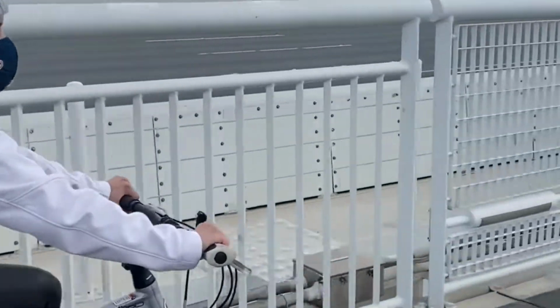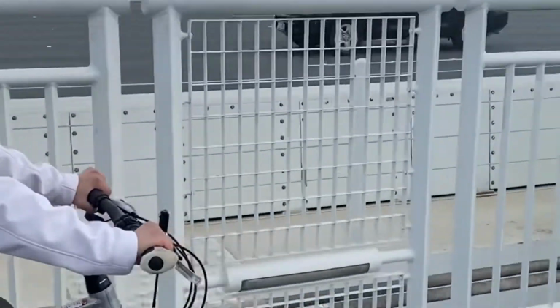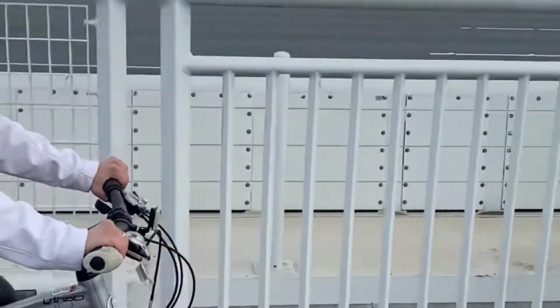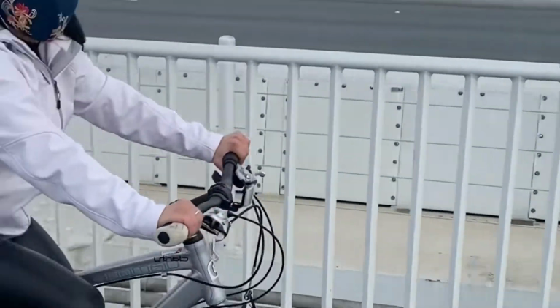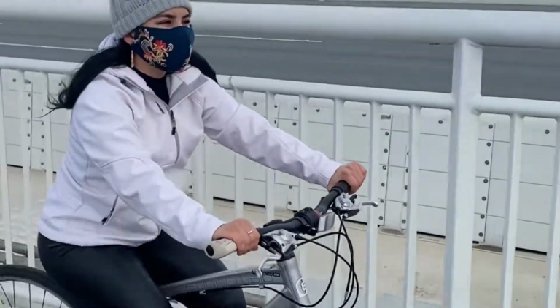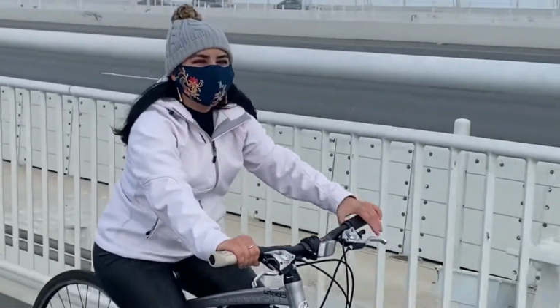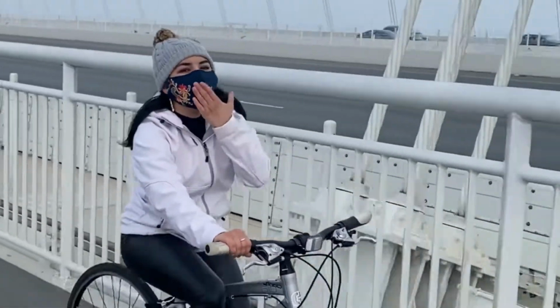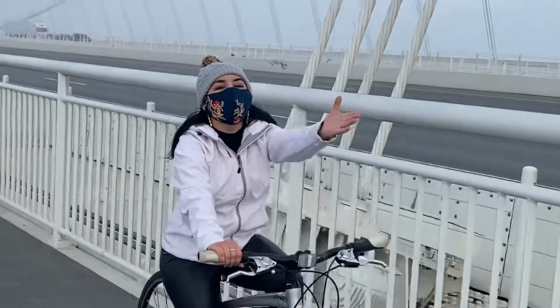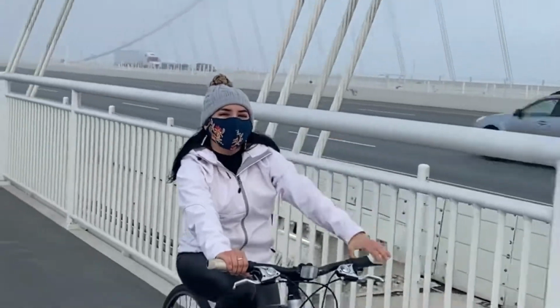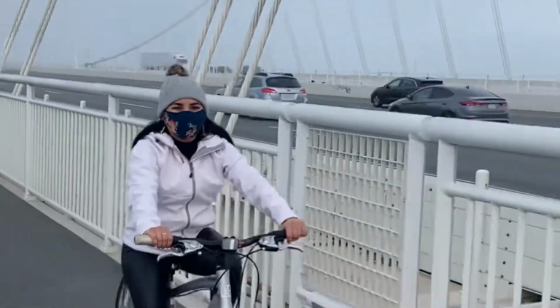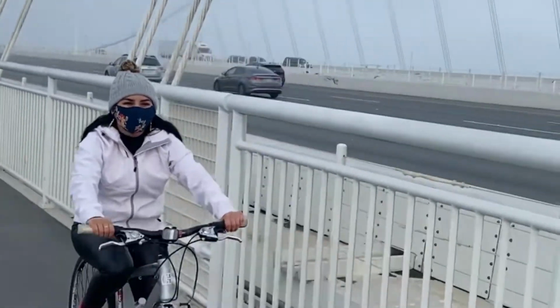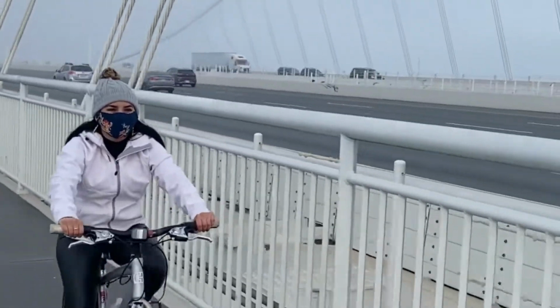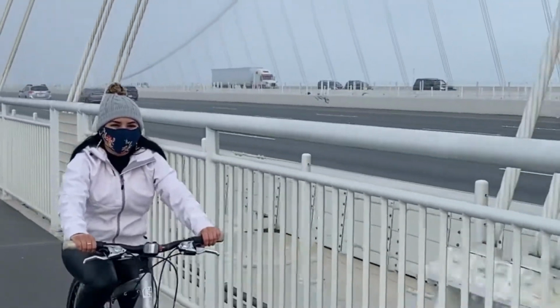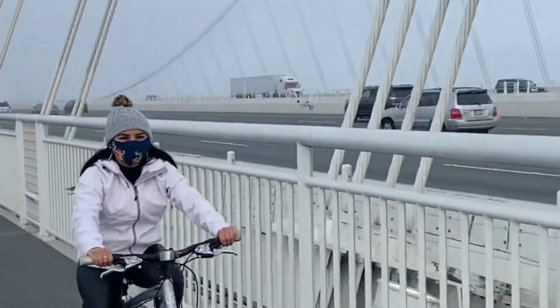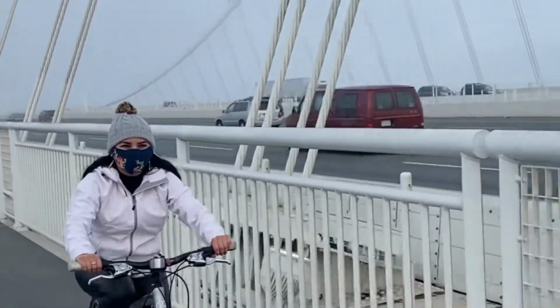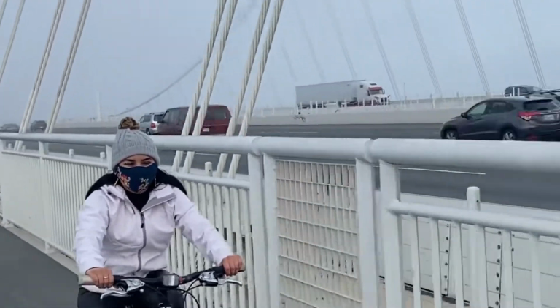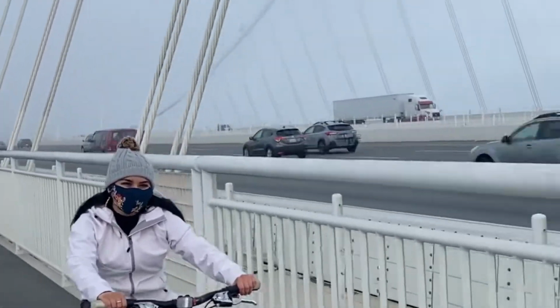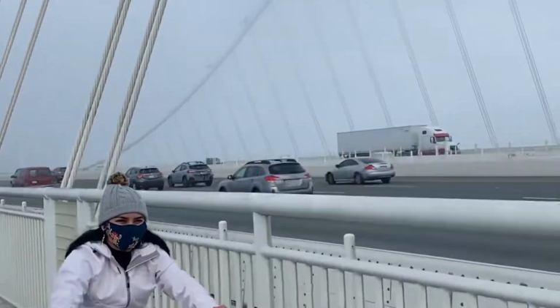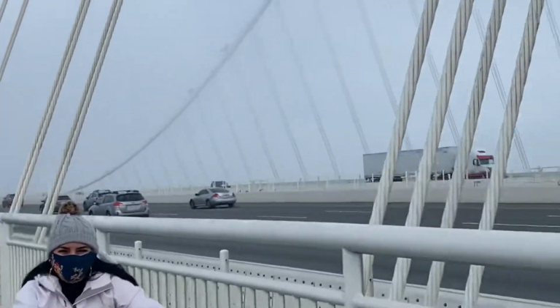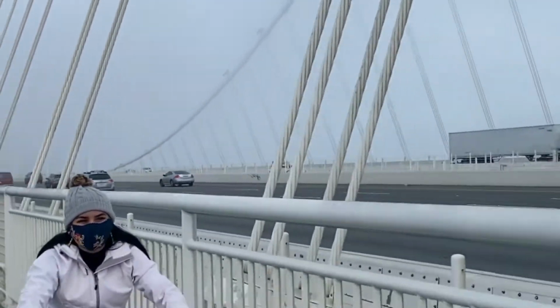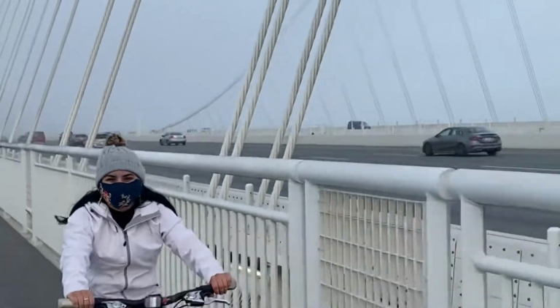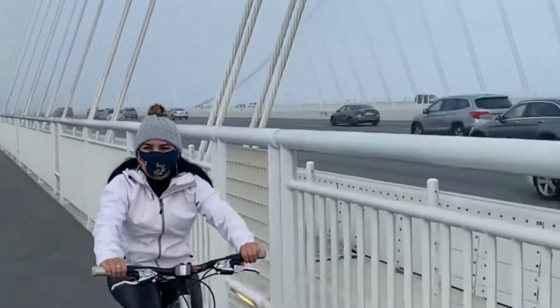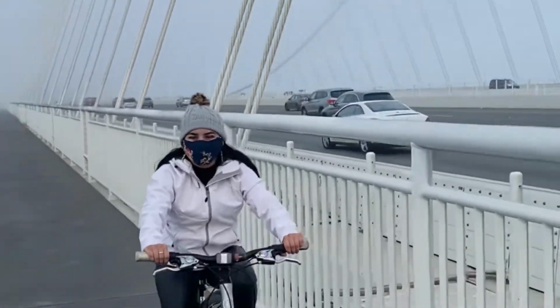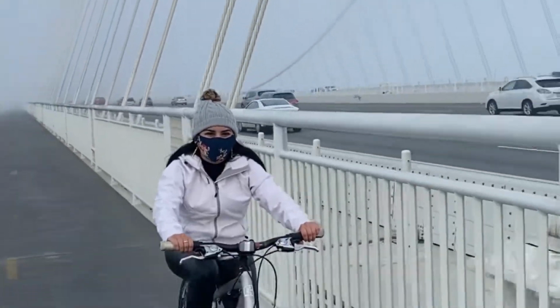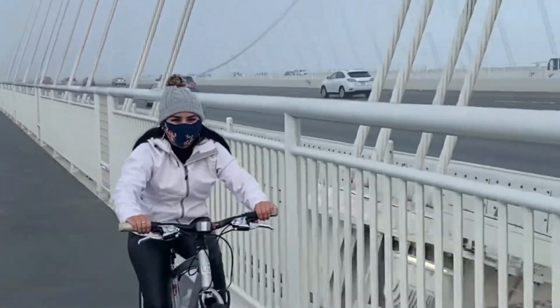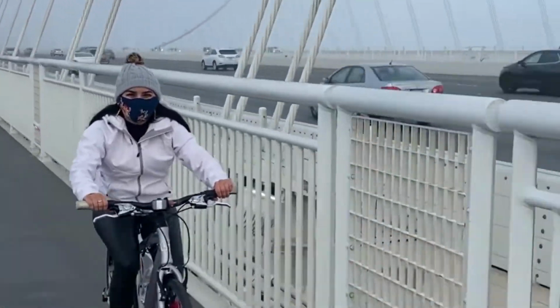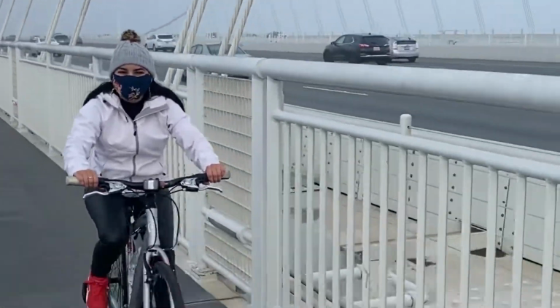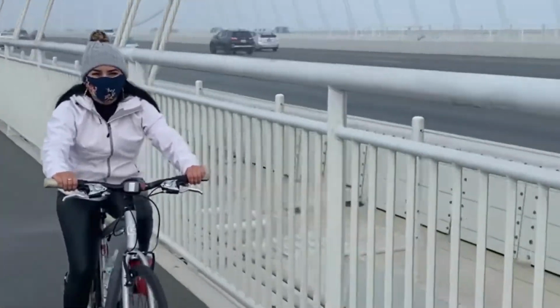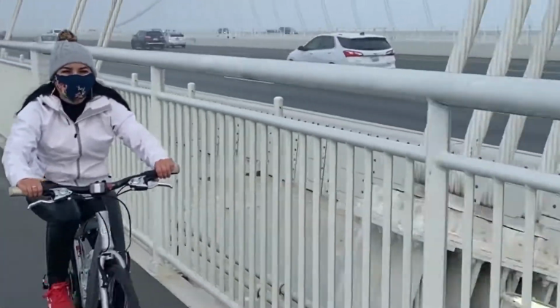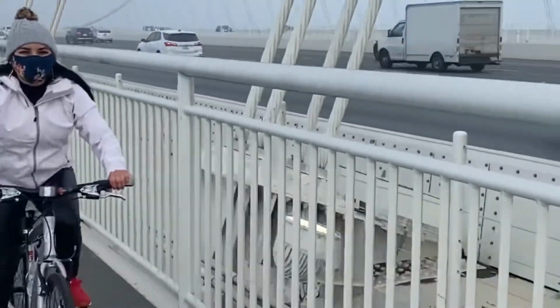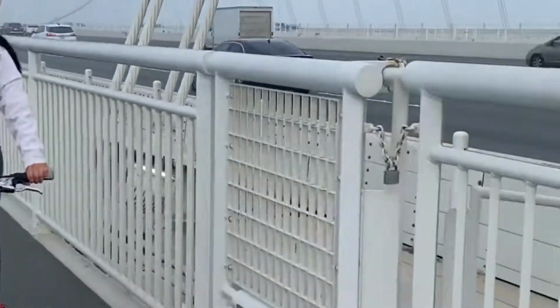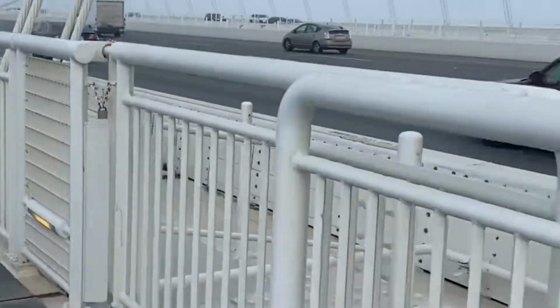Just remember that this is a tall, unprotected structure across a very cold waterway. Even on hot days, the breeze can get quite cold. I would recommend dressing in layers to stay warm.